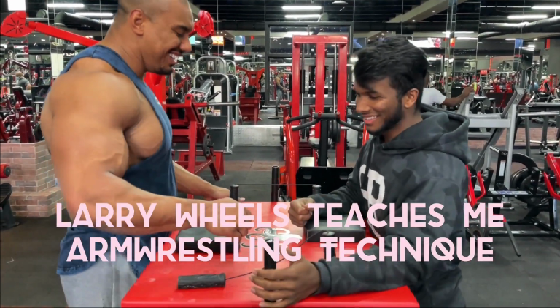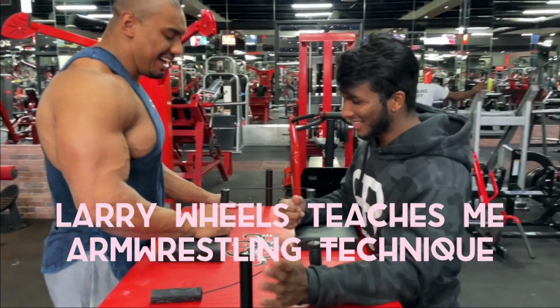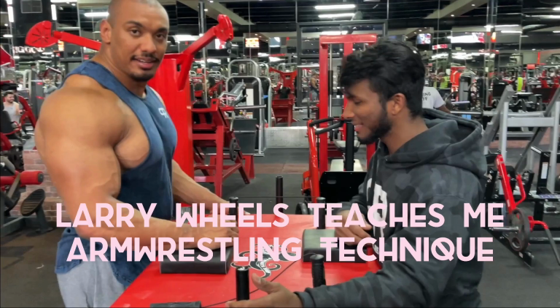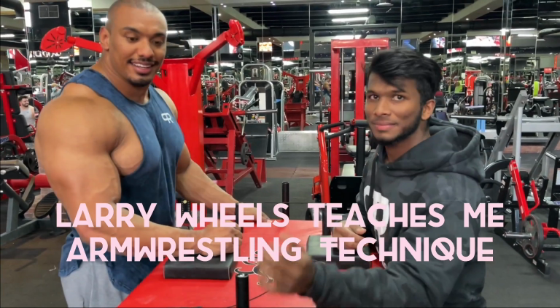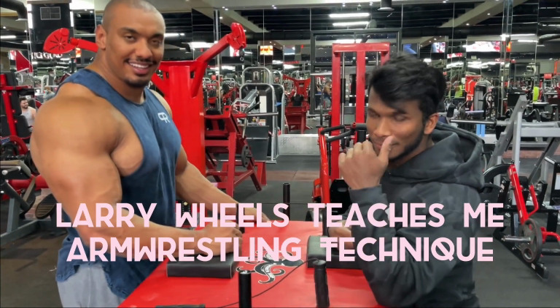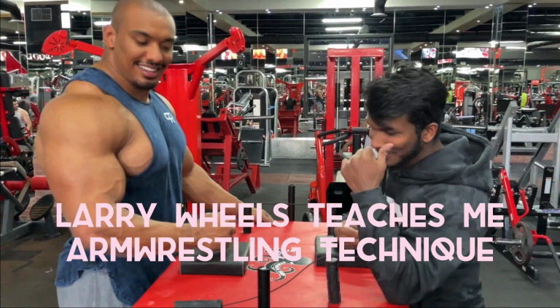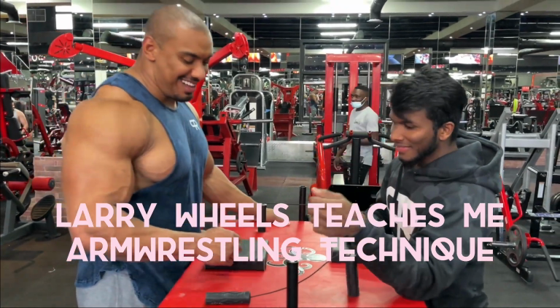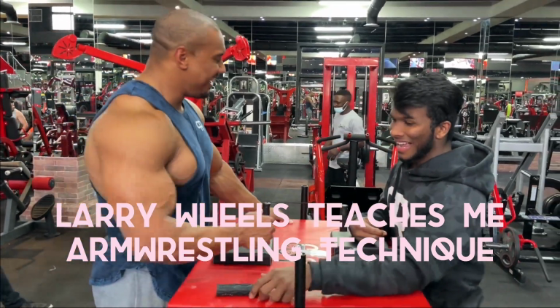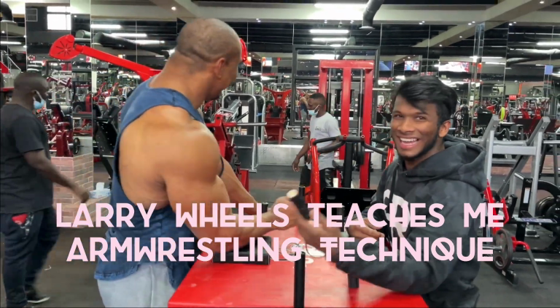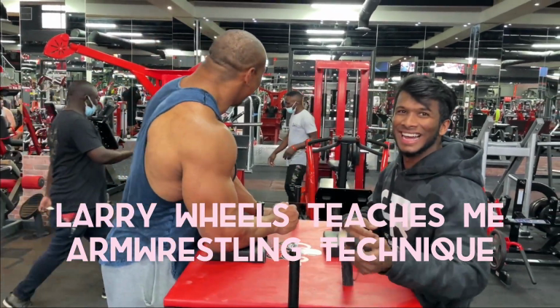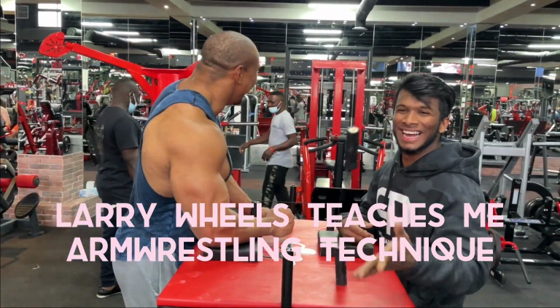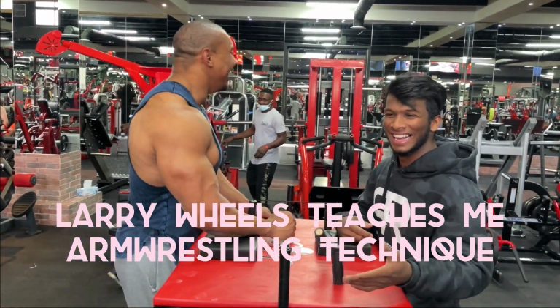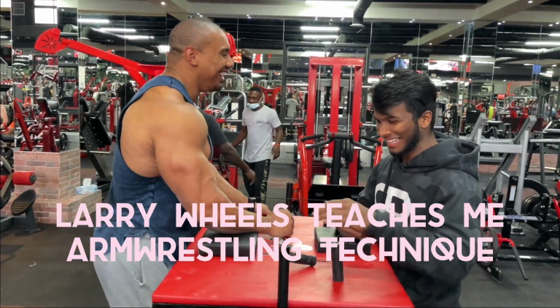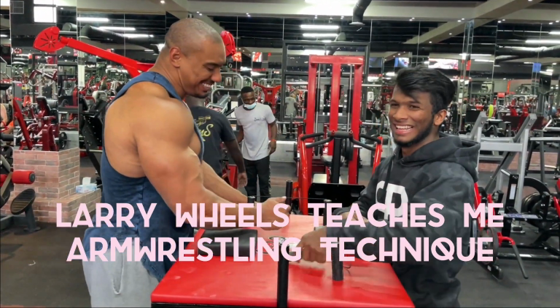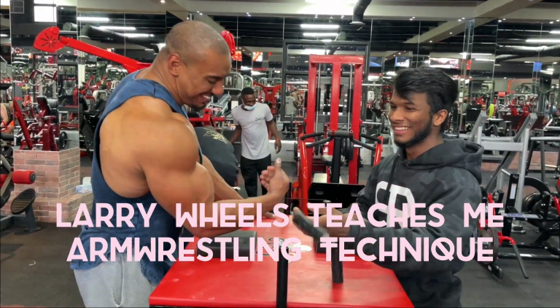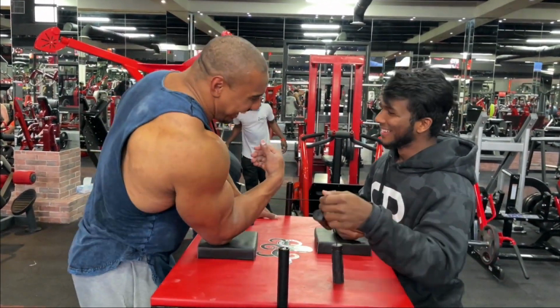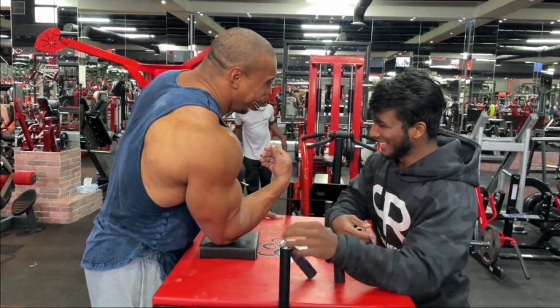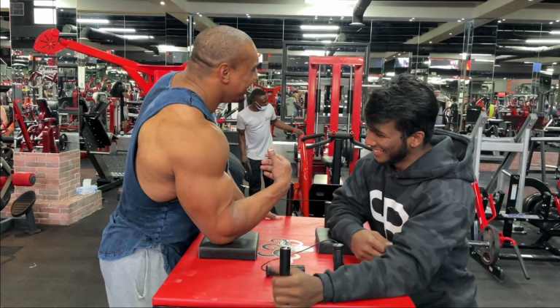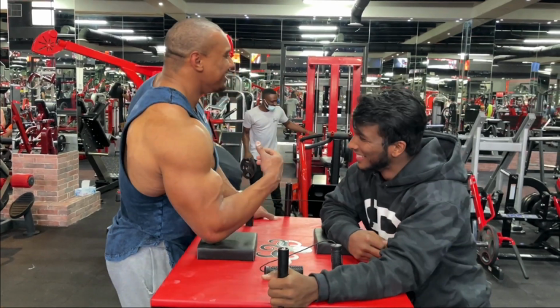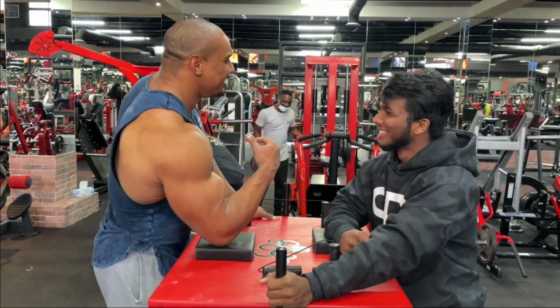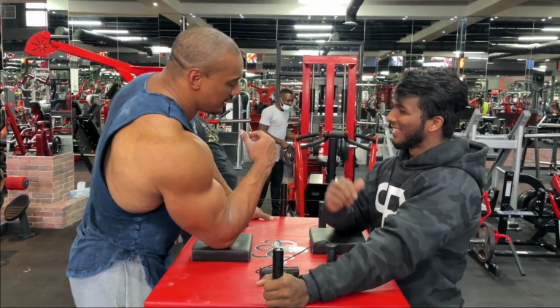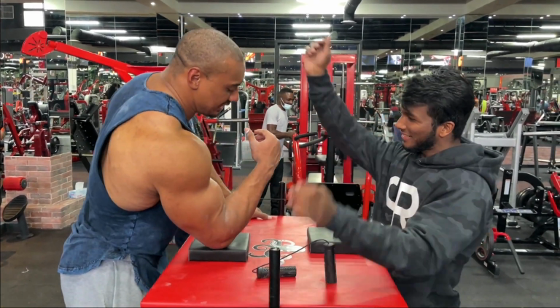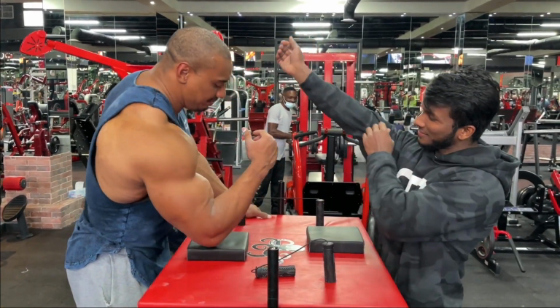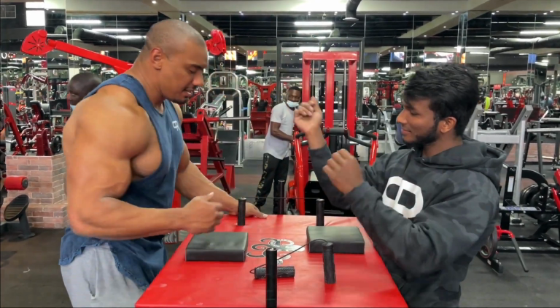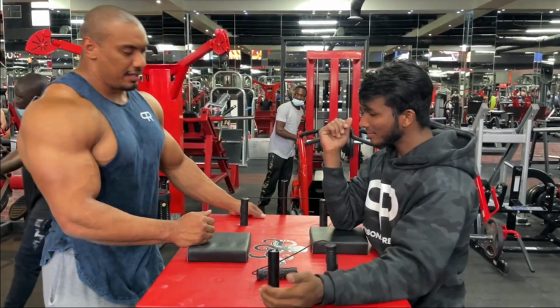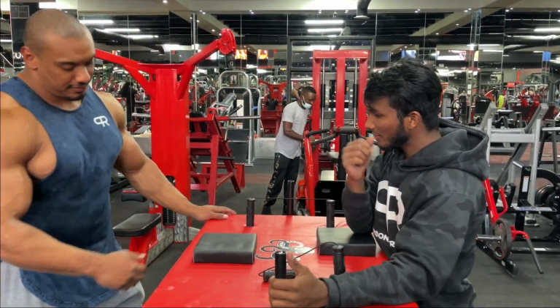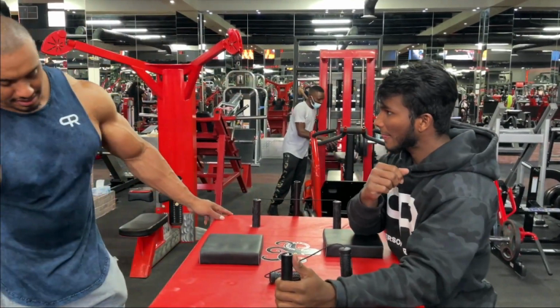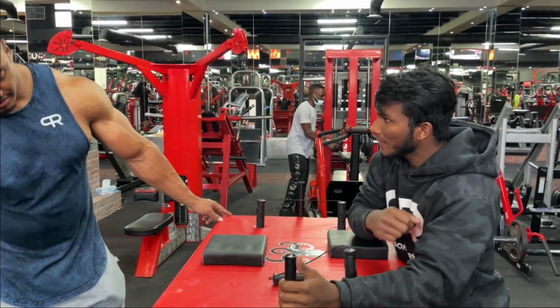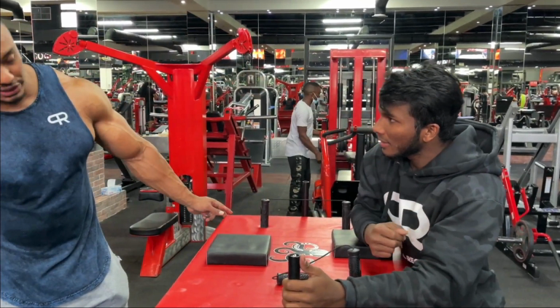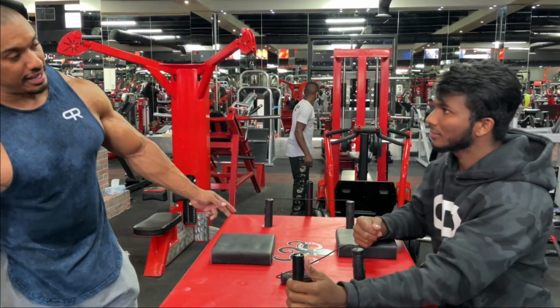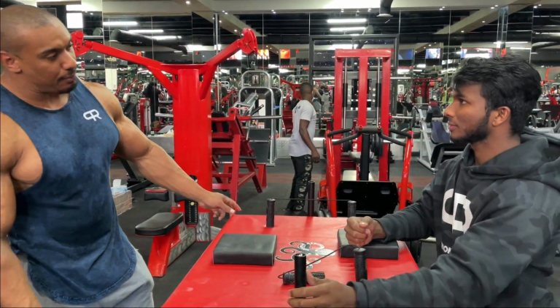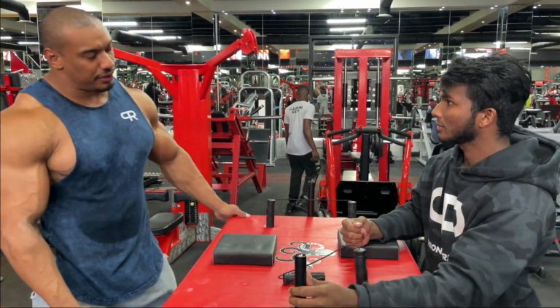Ready, Sharif? Okay, so do you want to try top roll or hook?